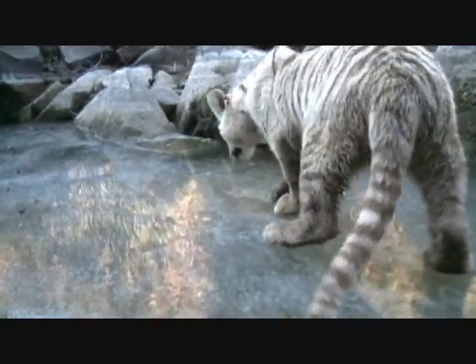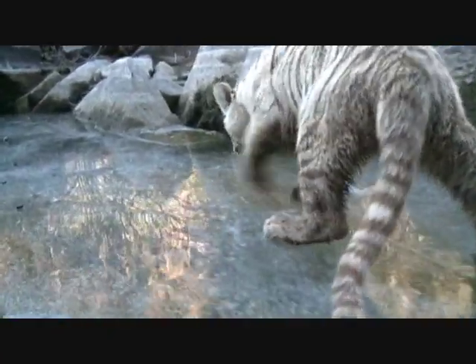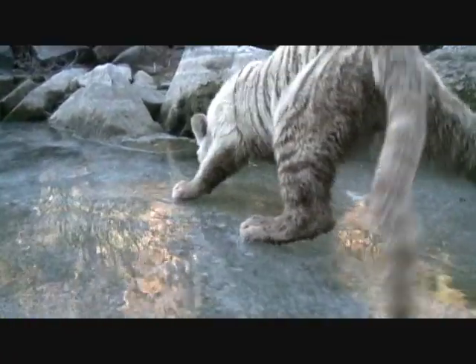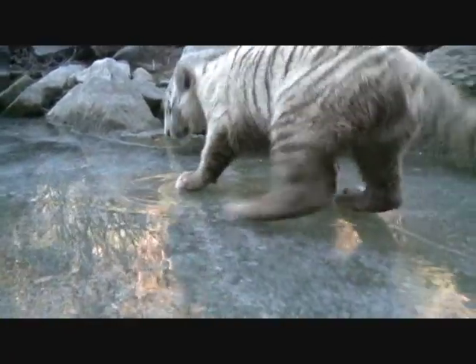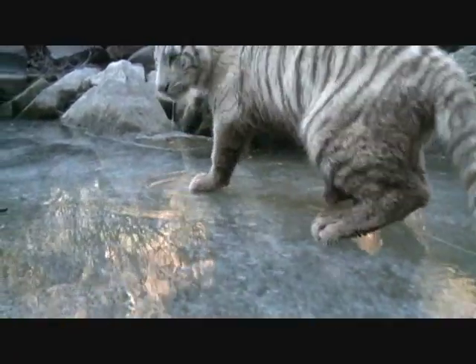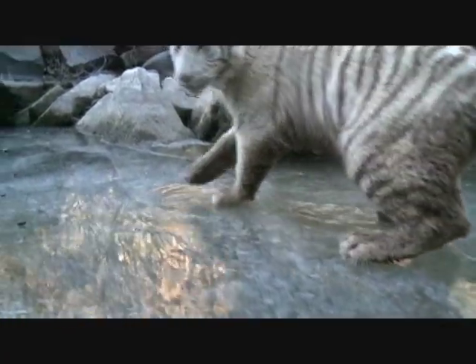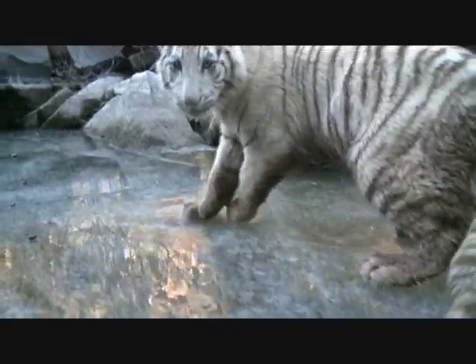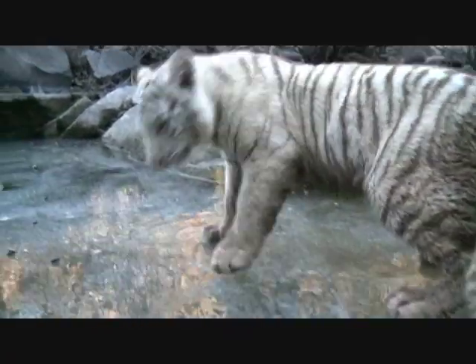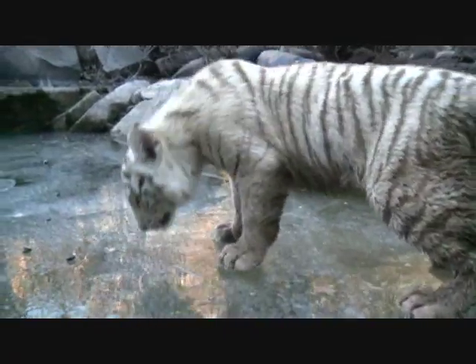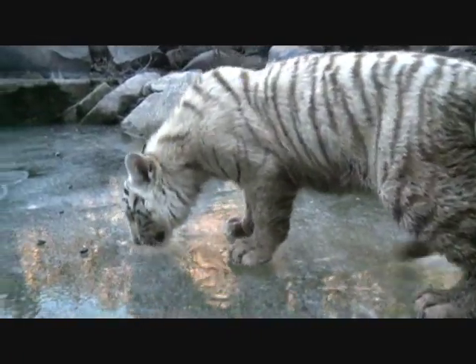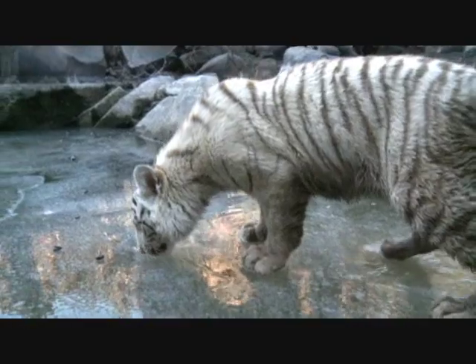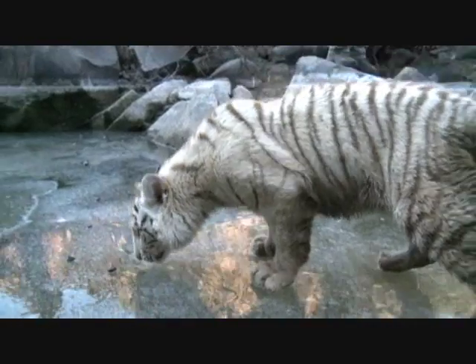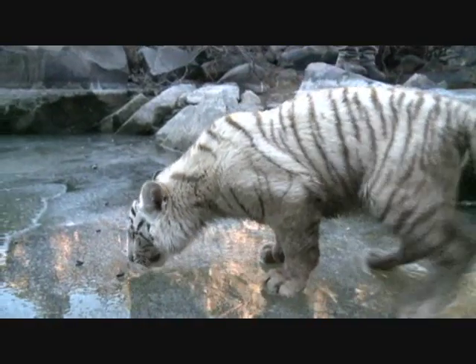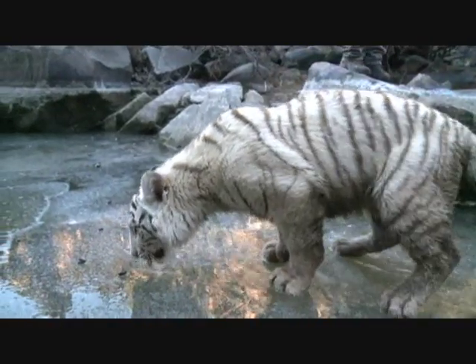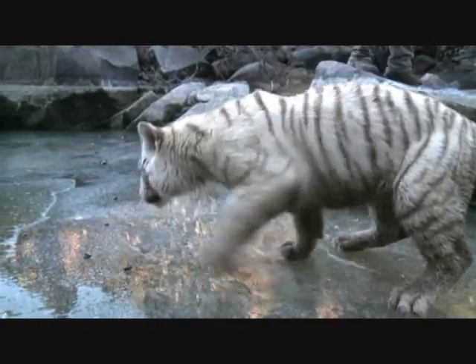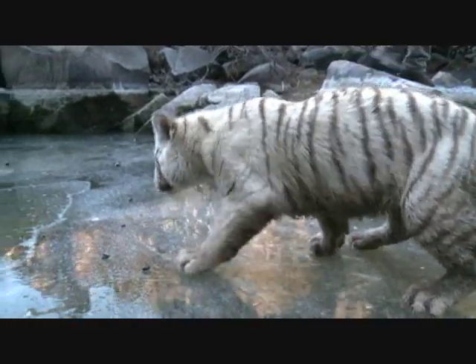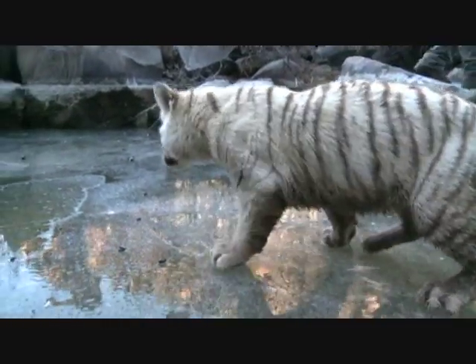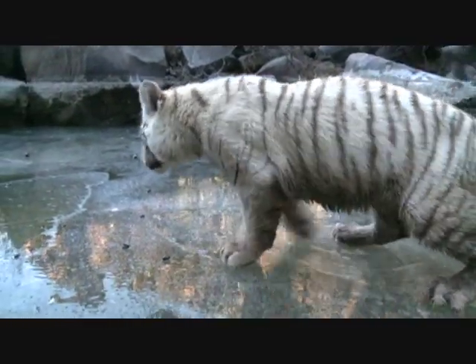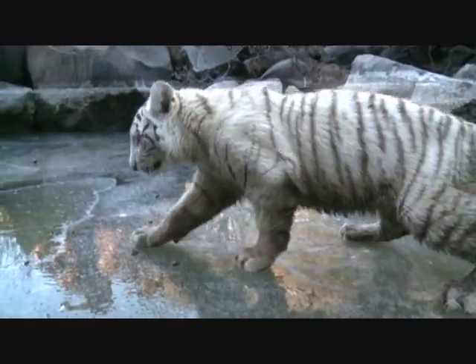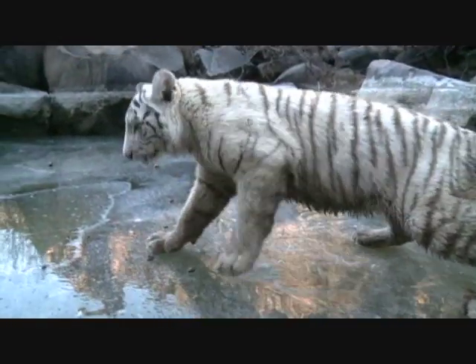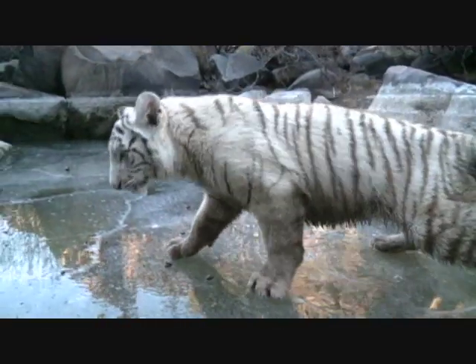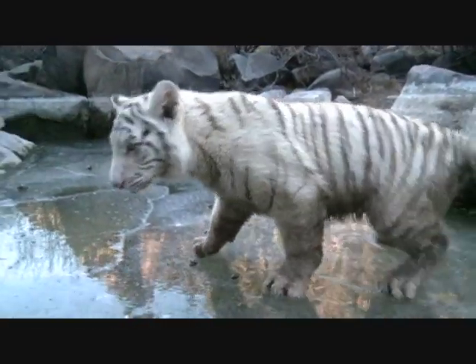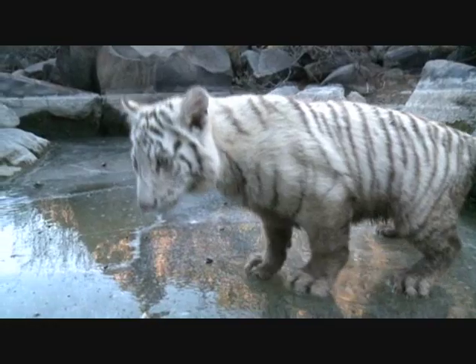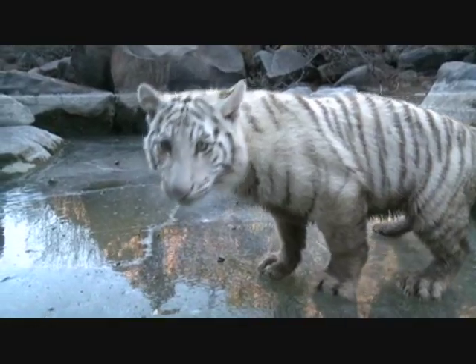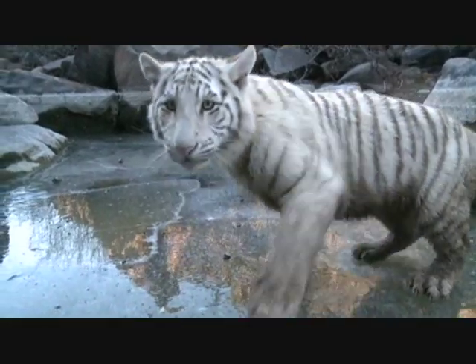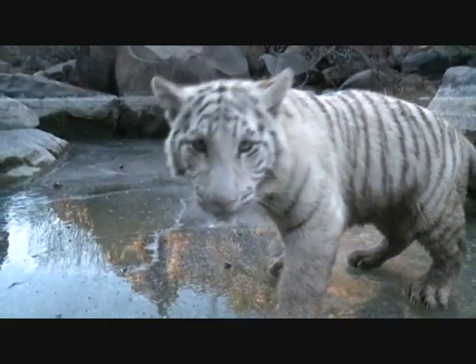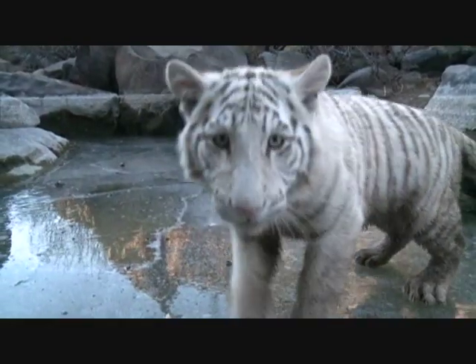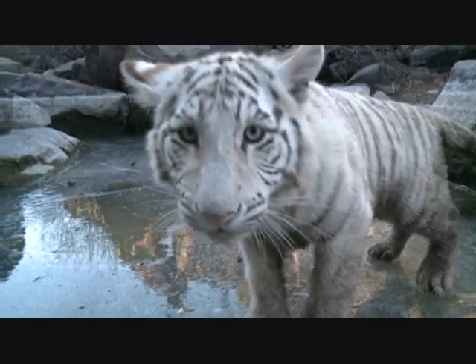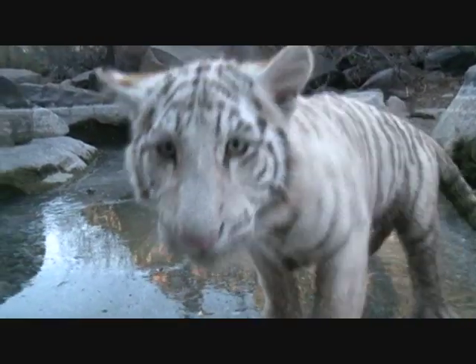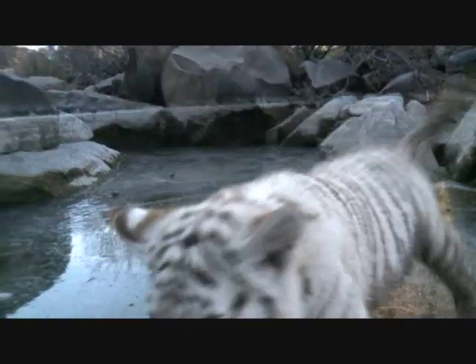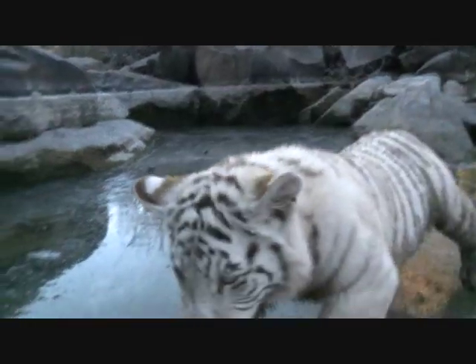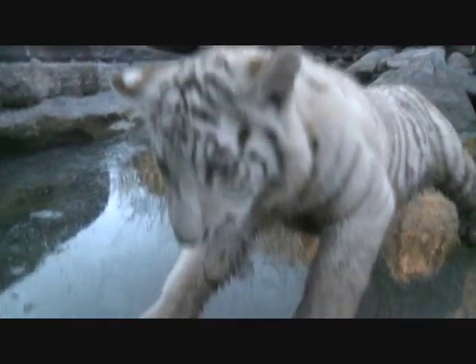Fortunately, tigers get a thick coat in the winter, and even if Shine had fallen into the water, the winter coat would have protected her.